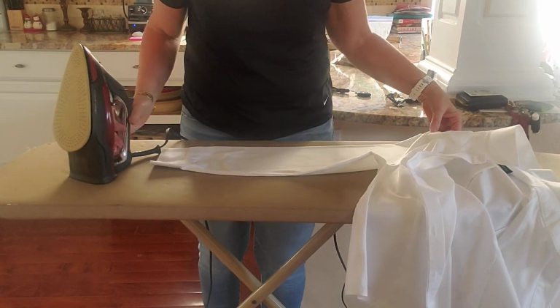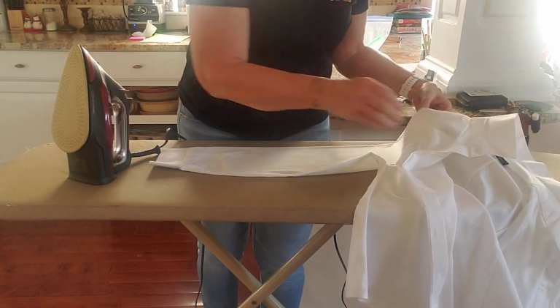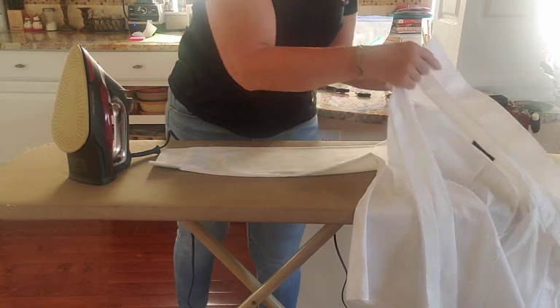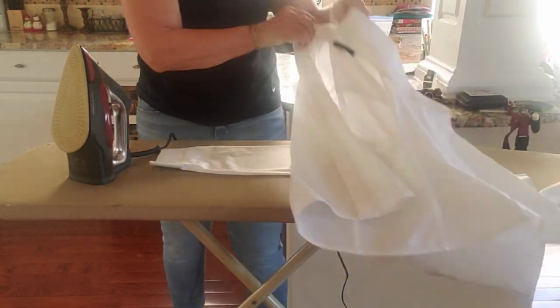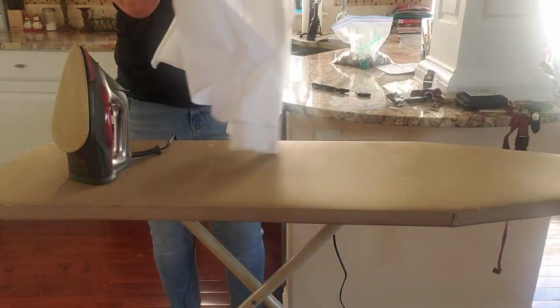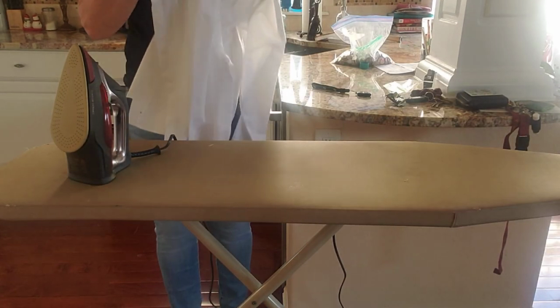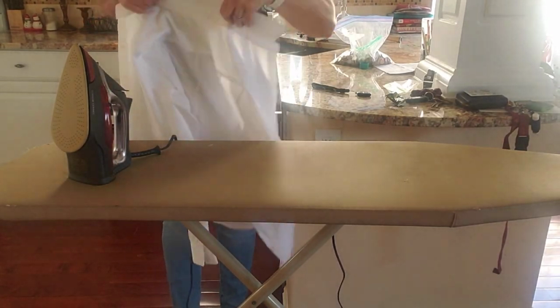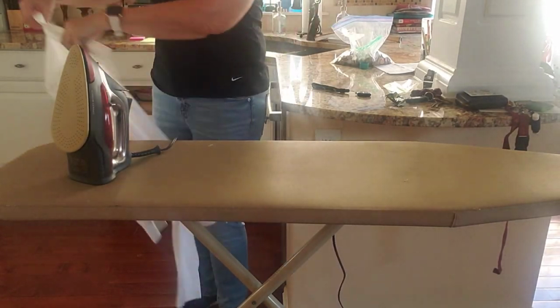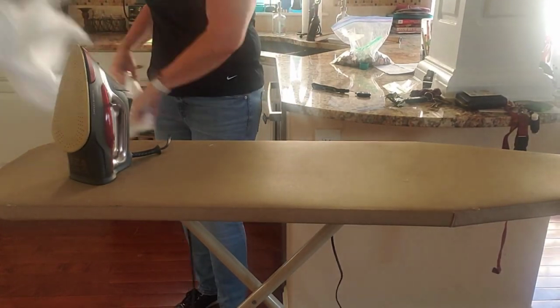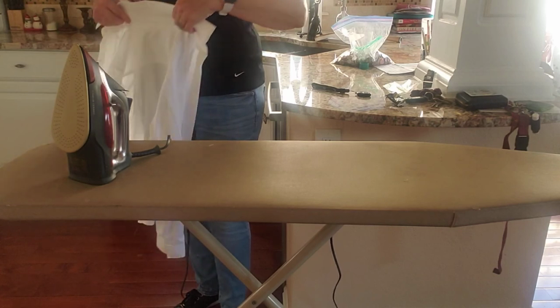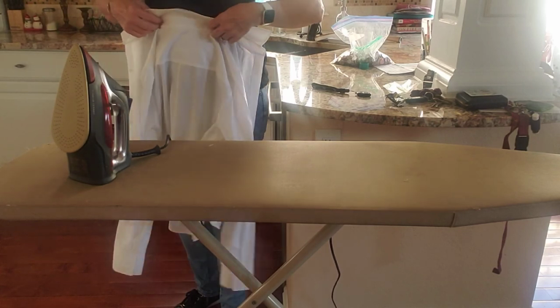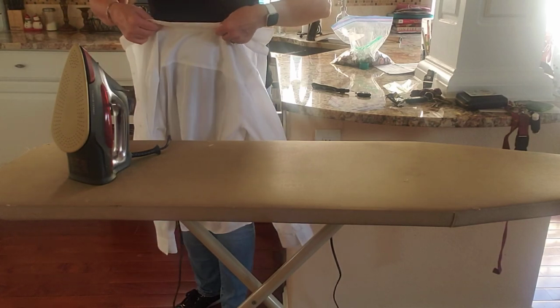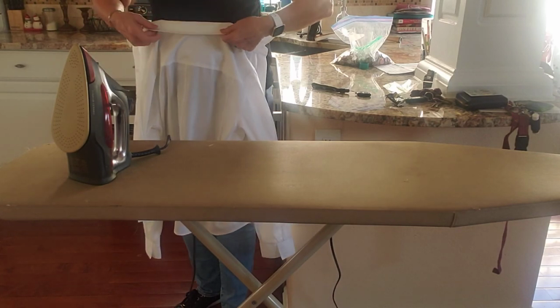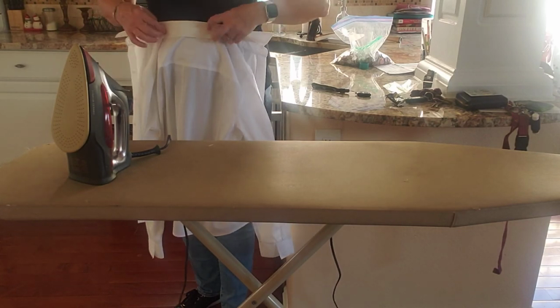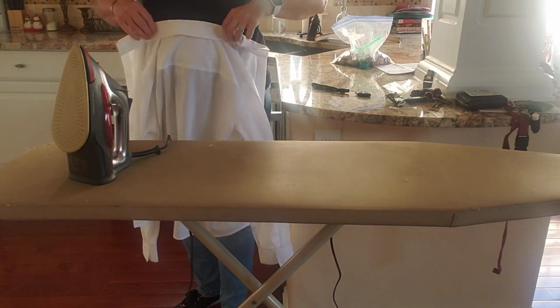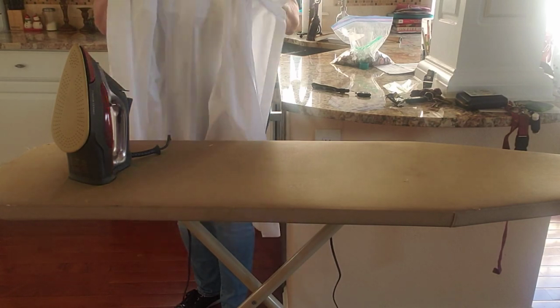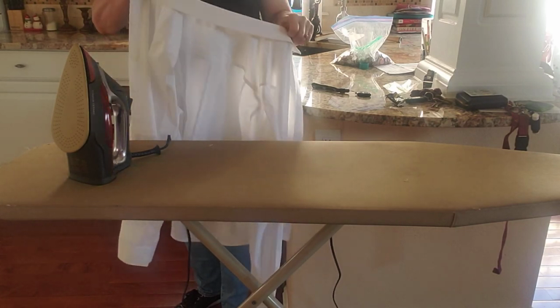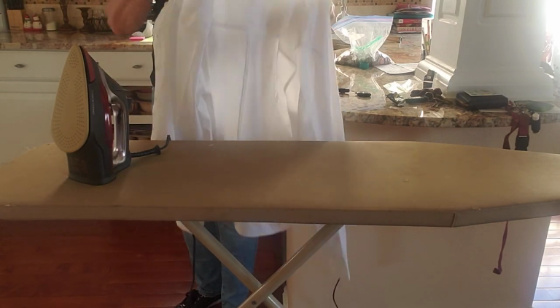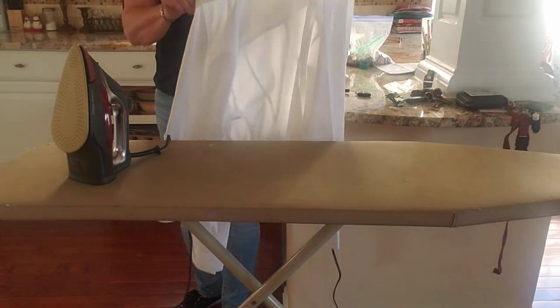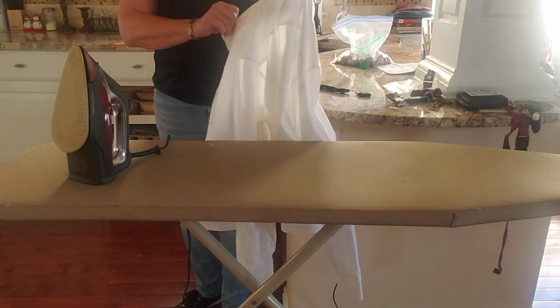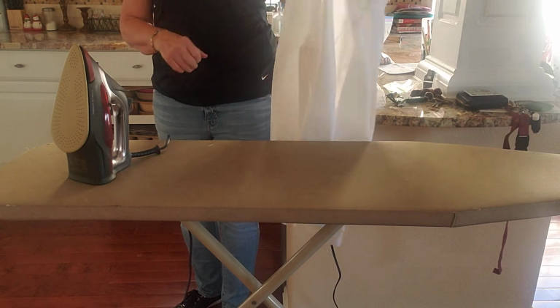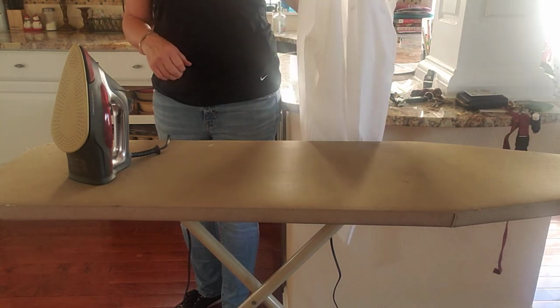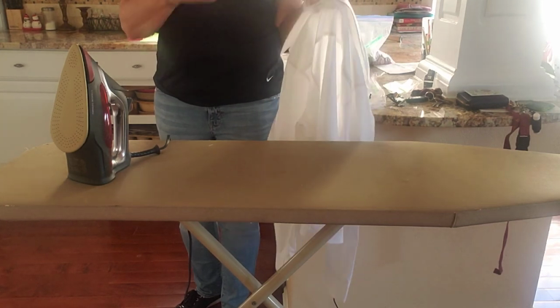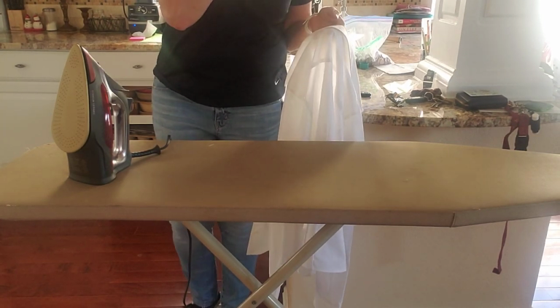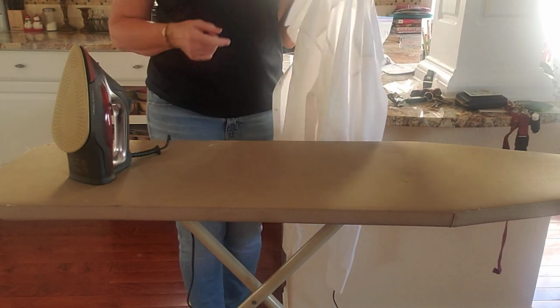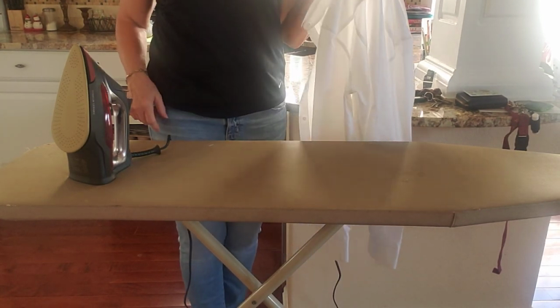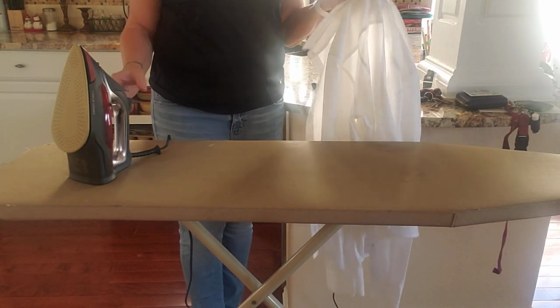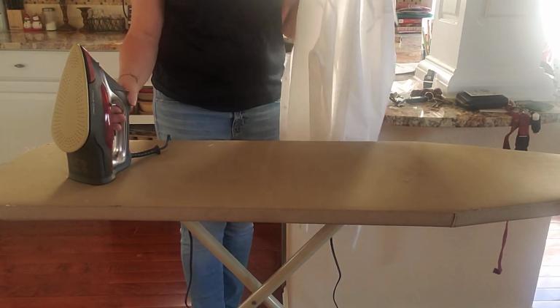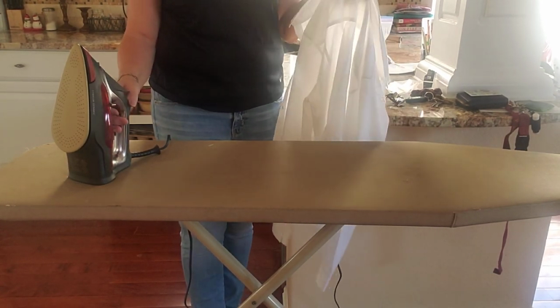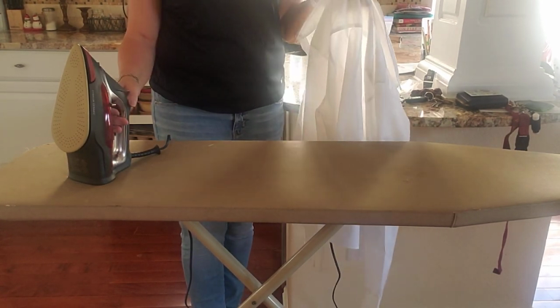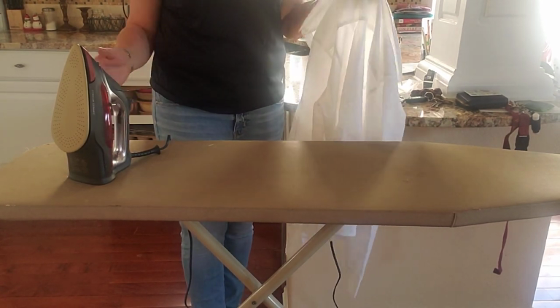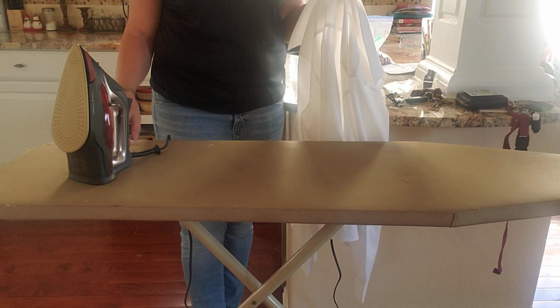I think we're good. Now the important part — your shirt is ironed. Don't lay it down. Get a hanger and hang it up so that it stays unwrinkled. You can hang it in your closet or if you're ready to wear it, you can wear it. That's how you iron your shirt.